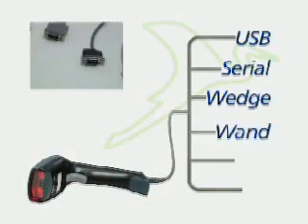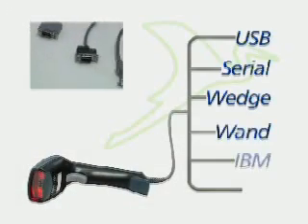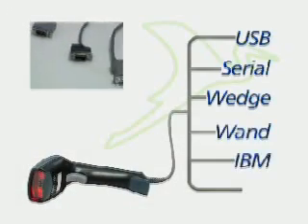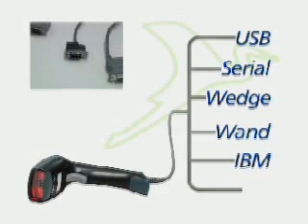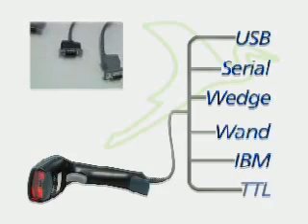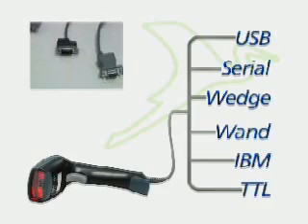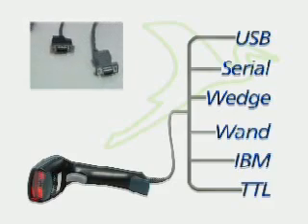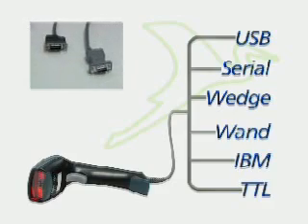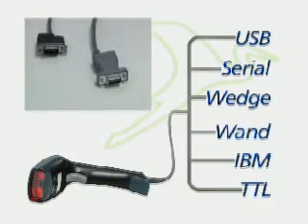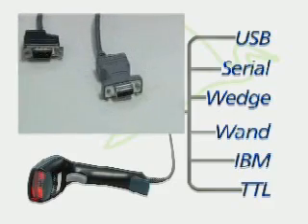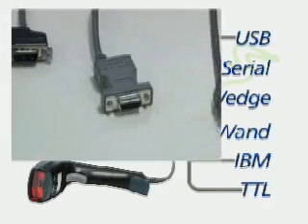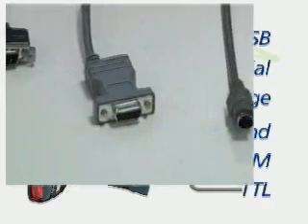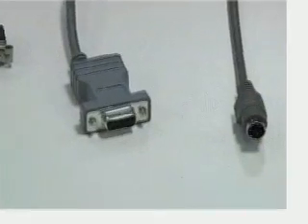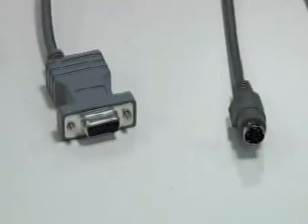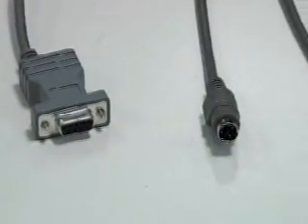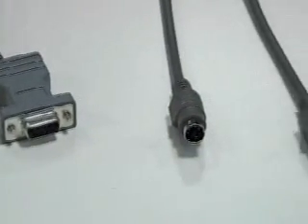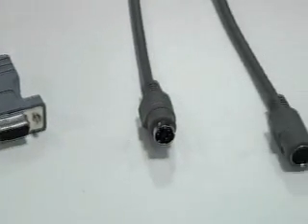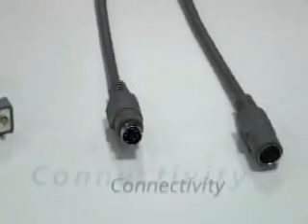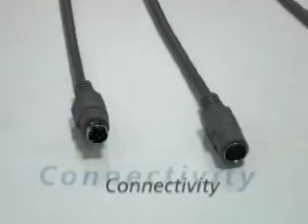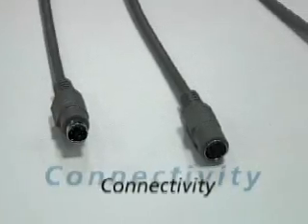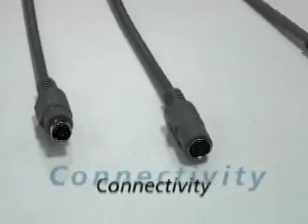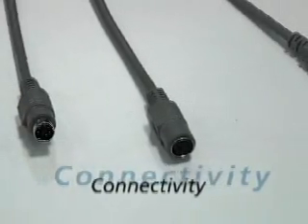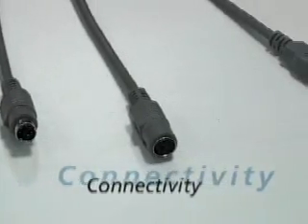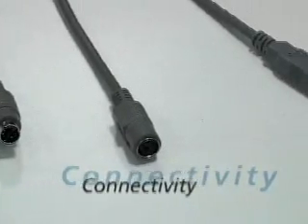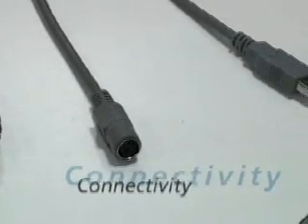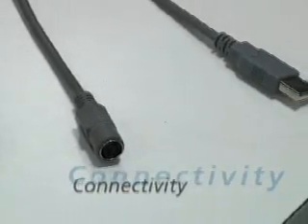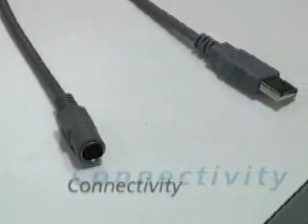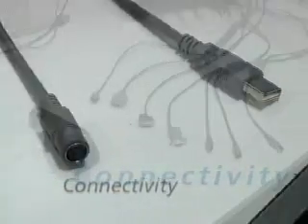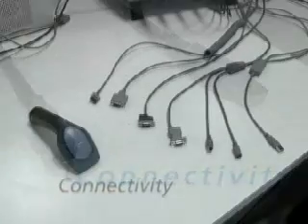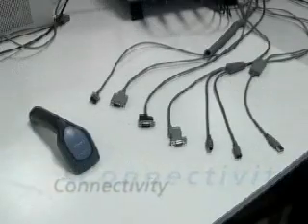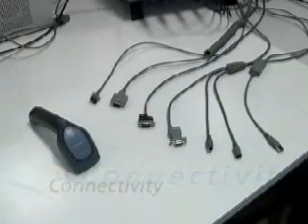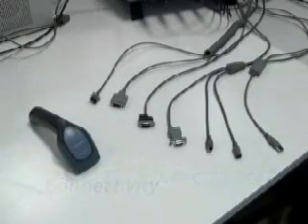wand, IBM and TTL to respond to various application needs such as connection to PCs, IBM cash registers, and flatbed scanners.